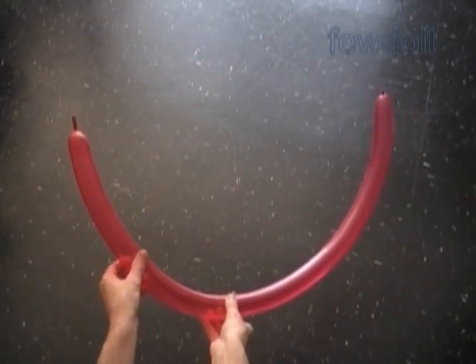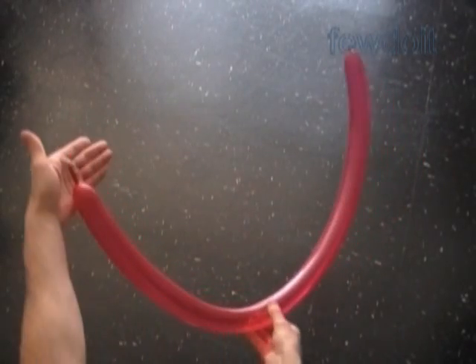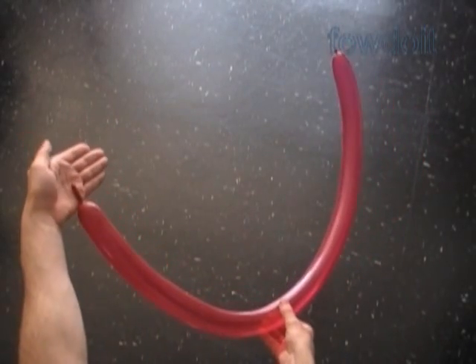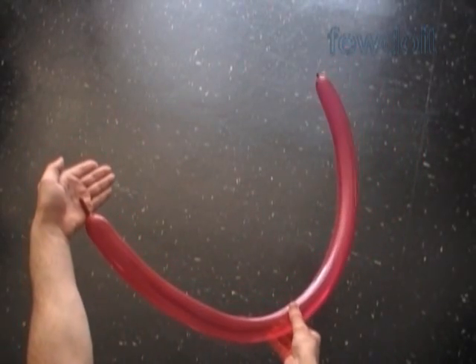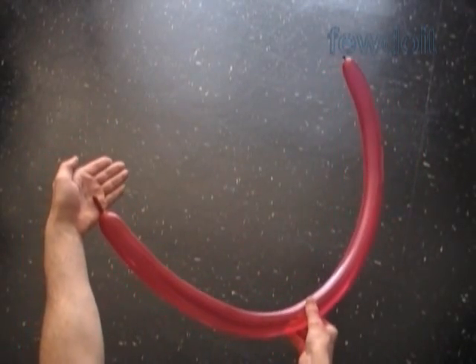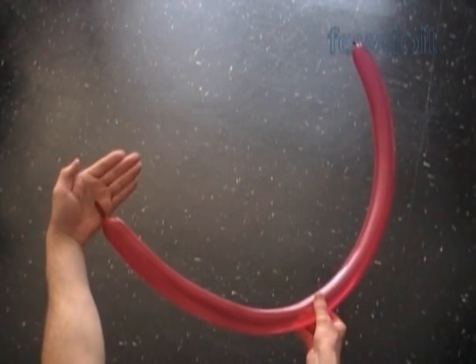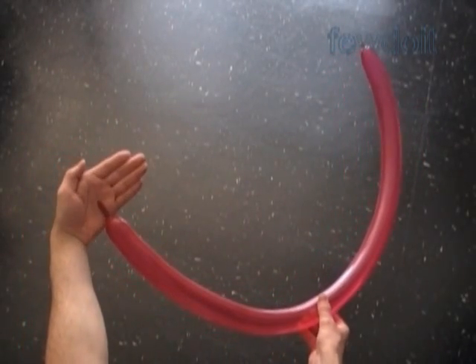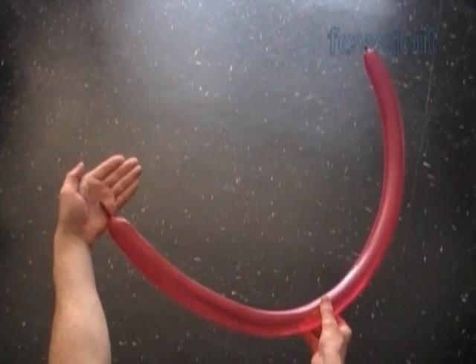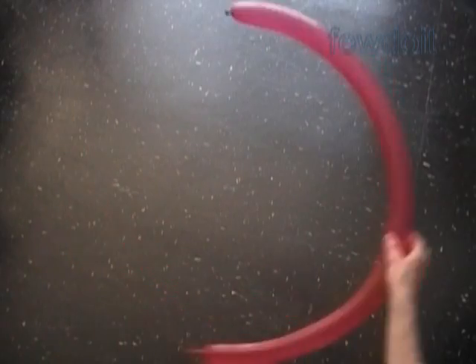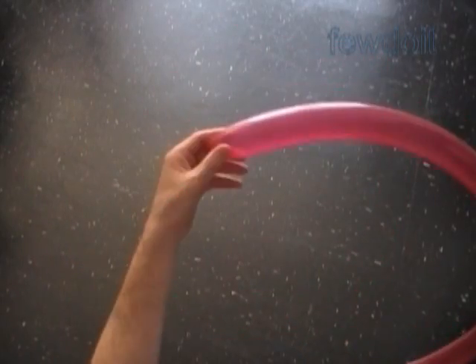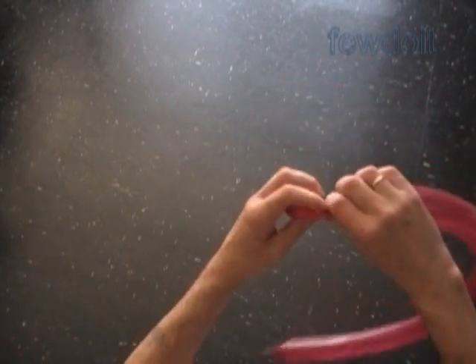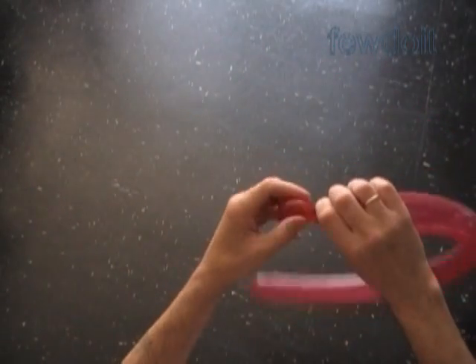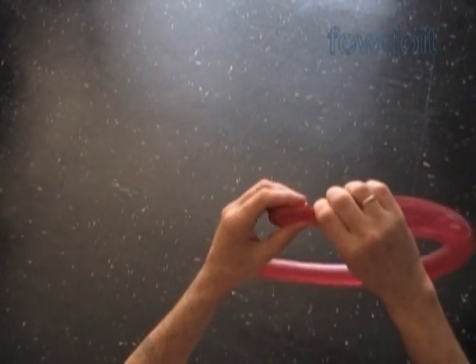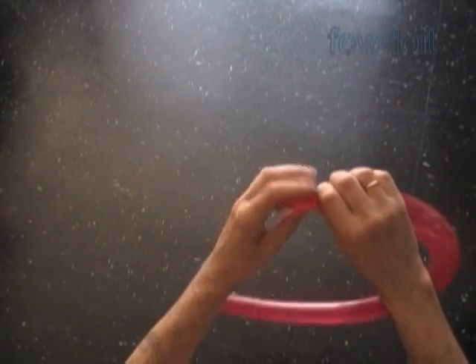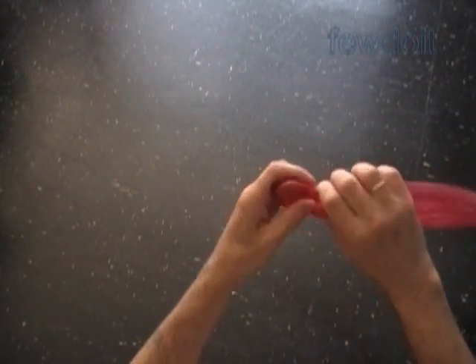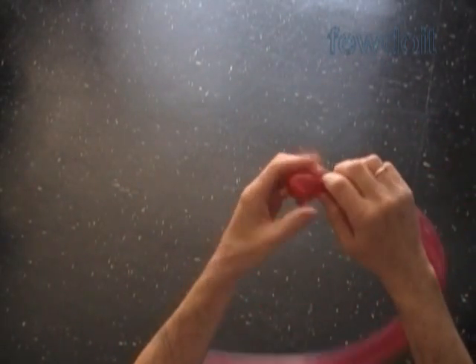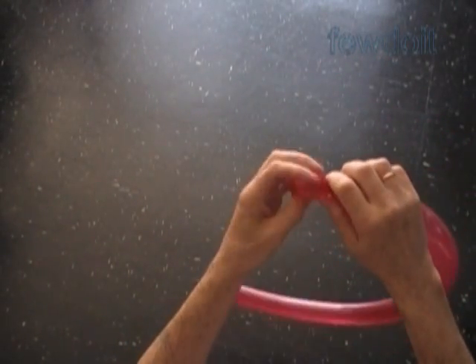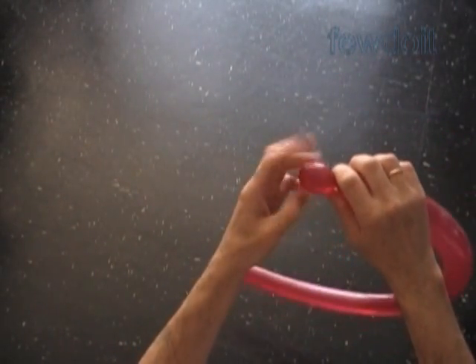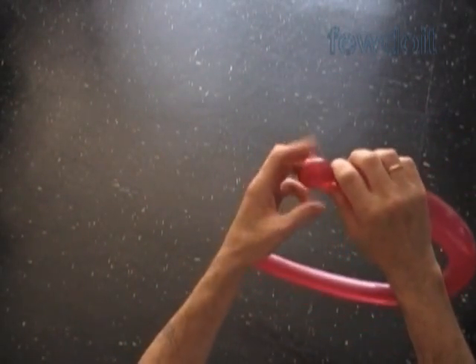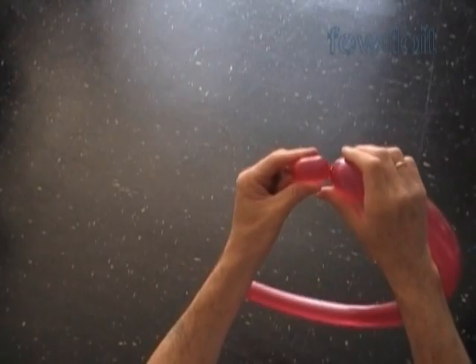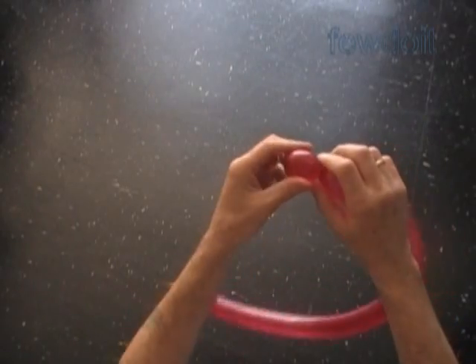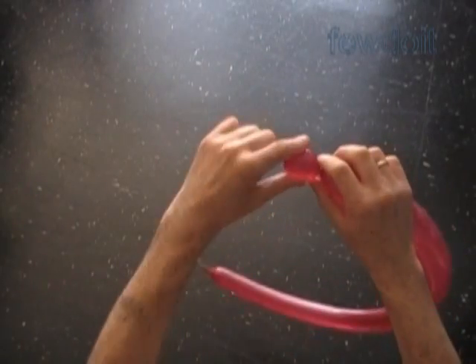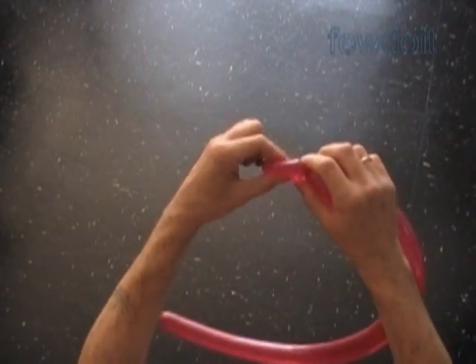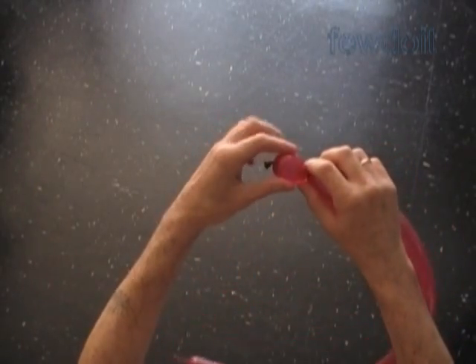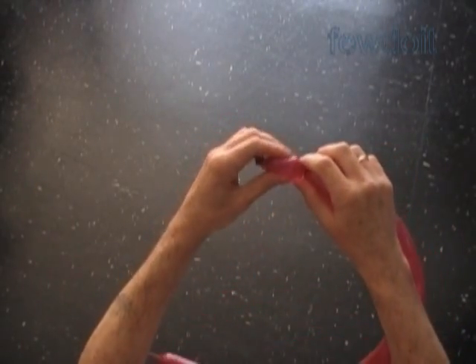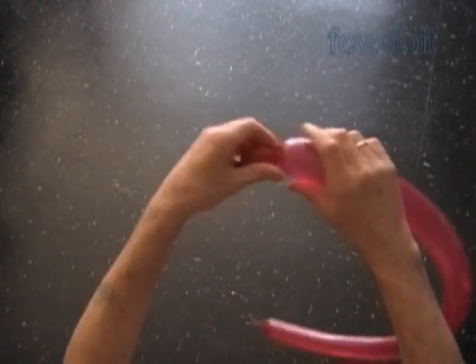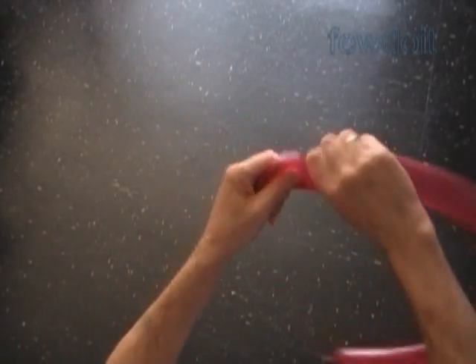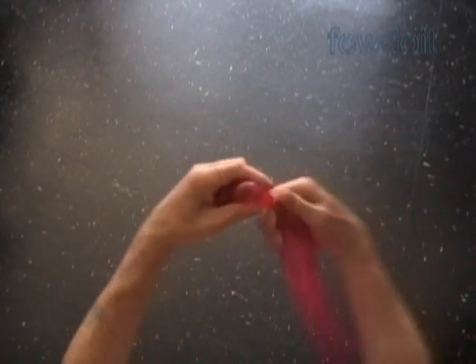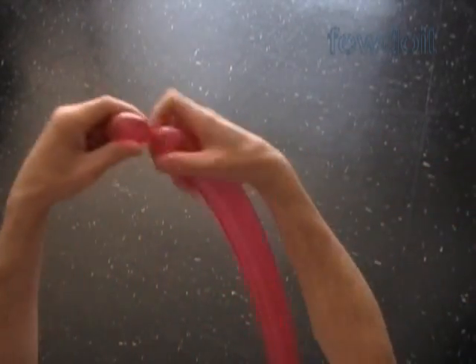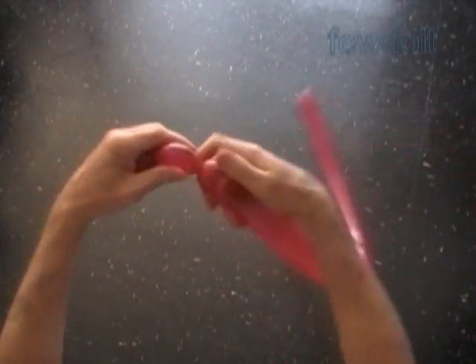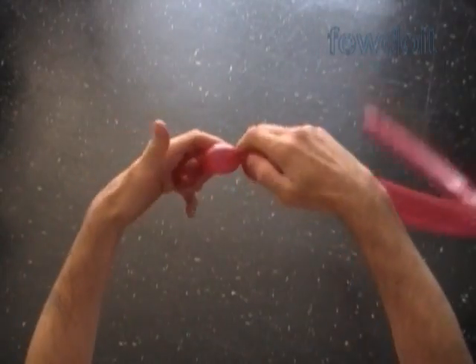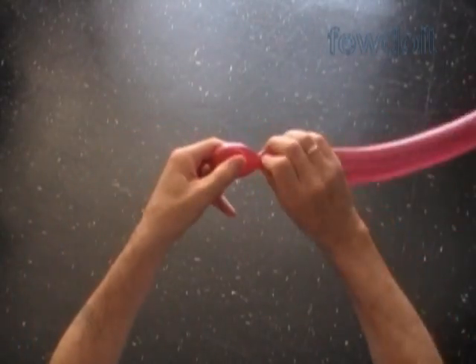Let's inflate any bright color balloon leaving about one inch flat tail. Now we have to twist the first and the second soft, about one inch long bubbles, and then lock all ends of the first two bubbles in one lock twist.